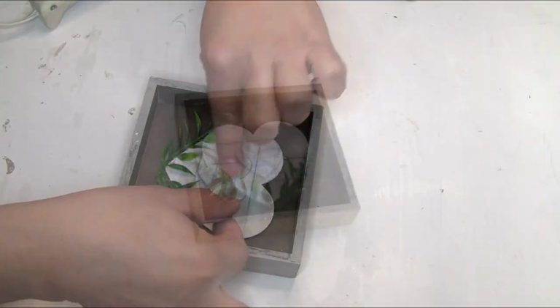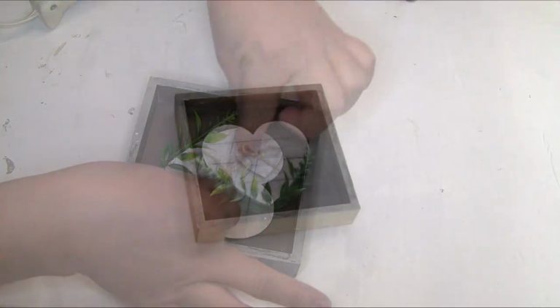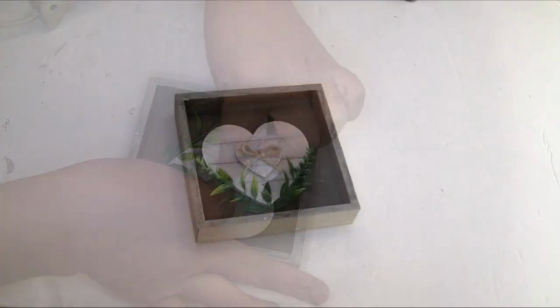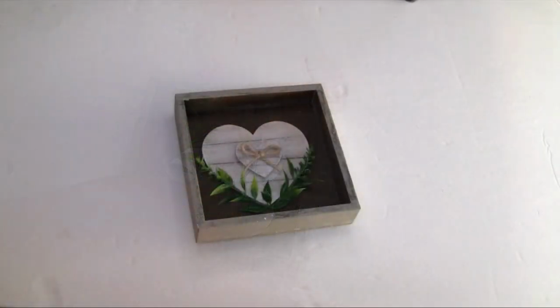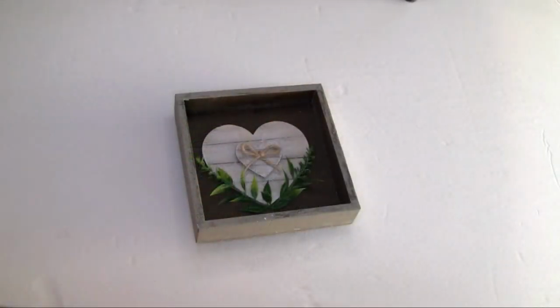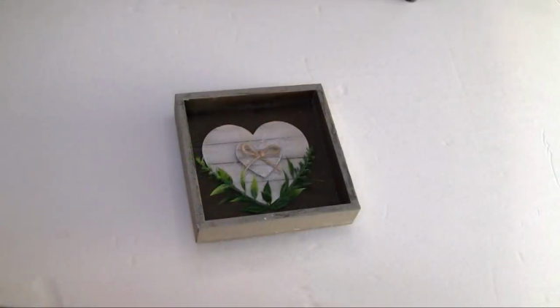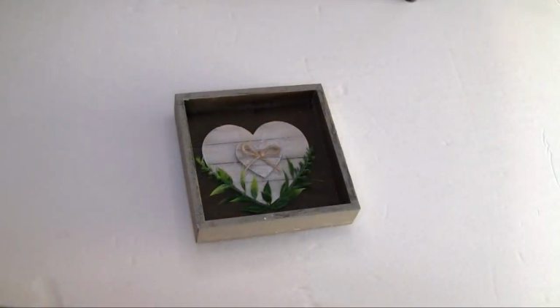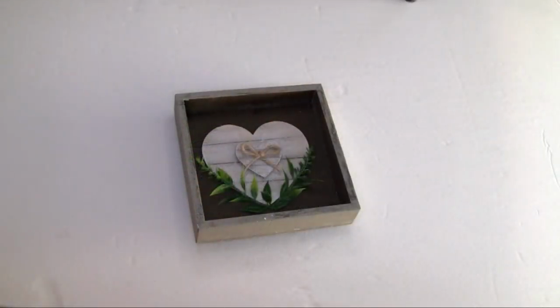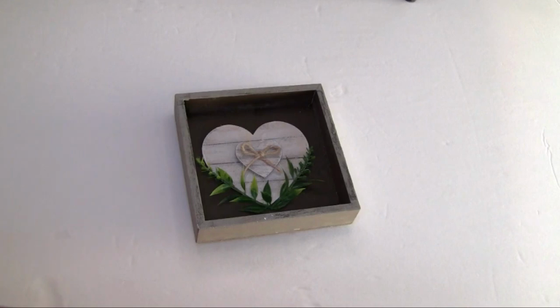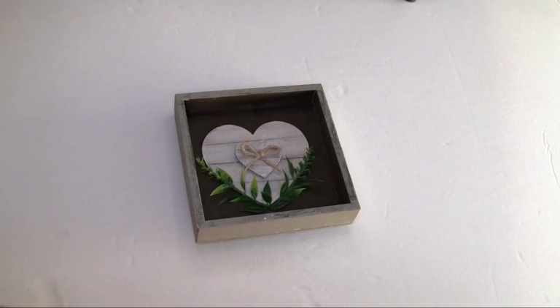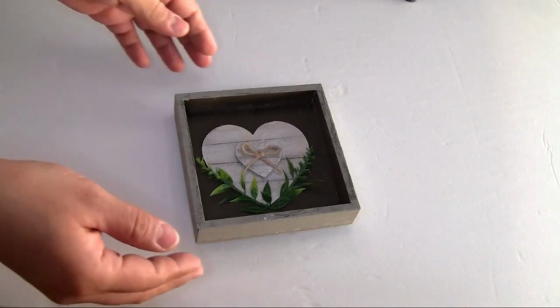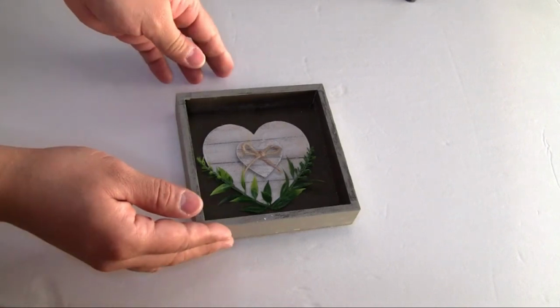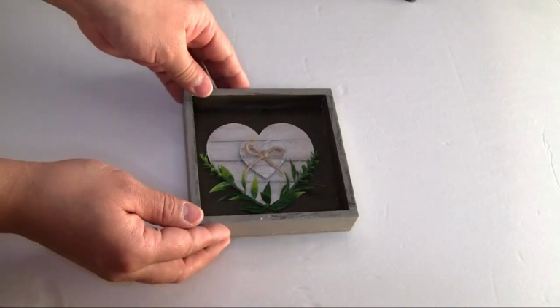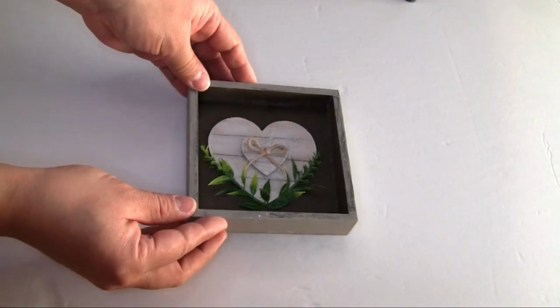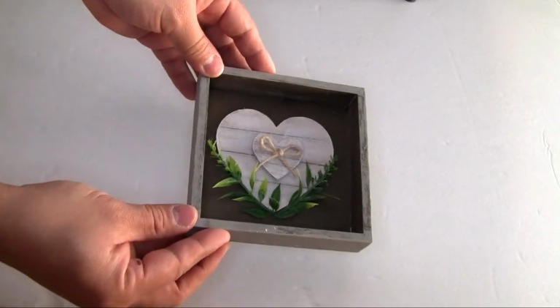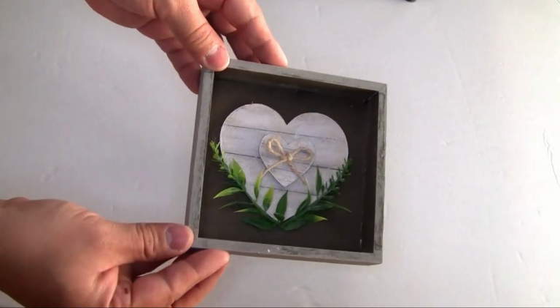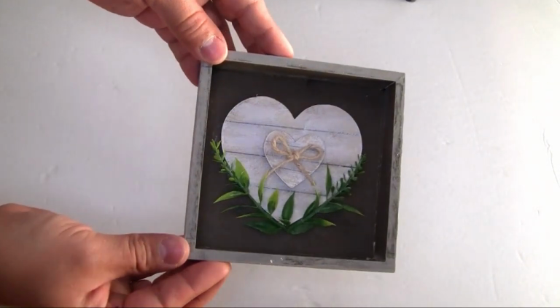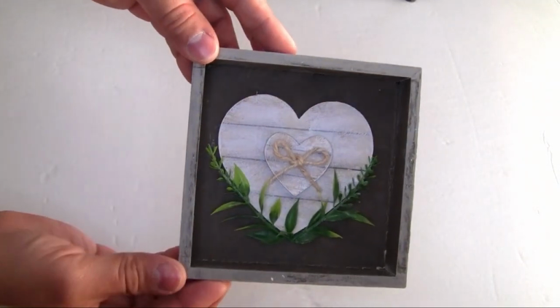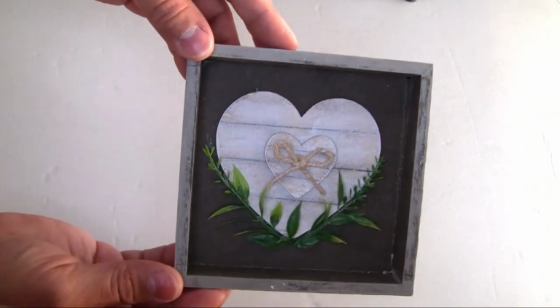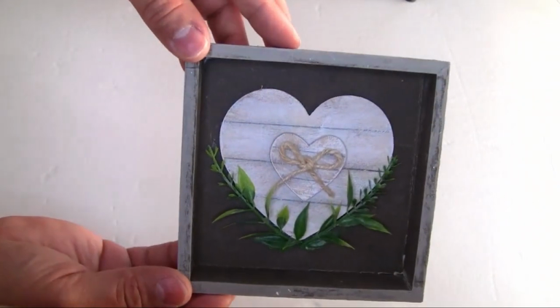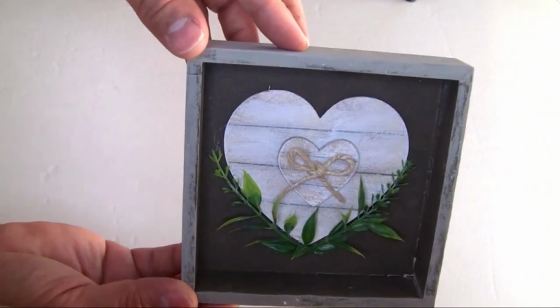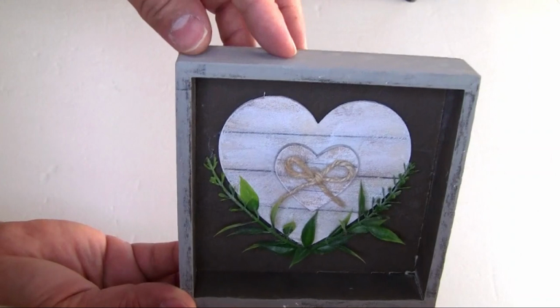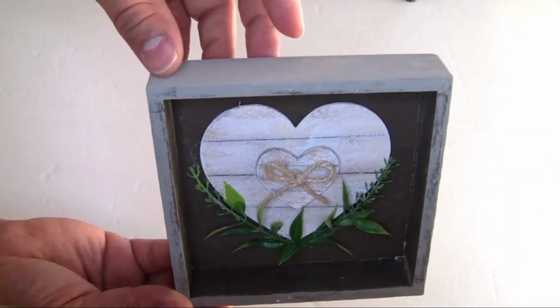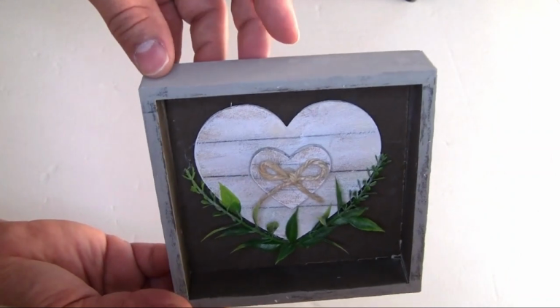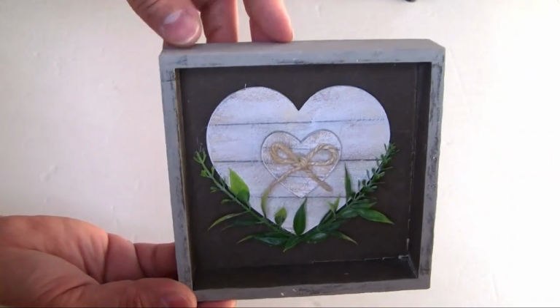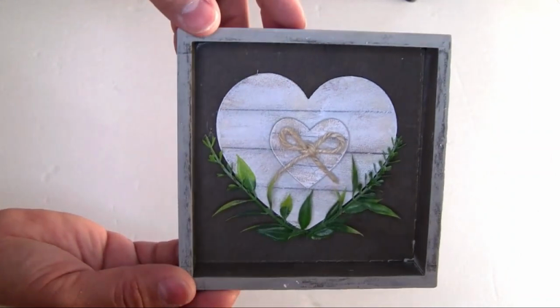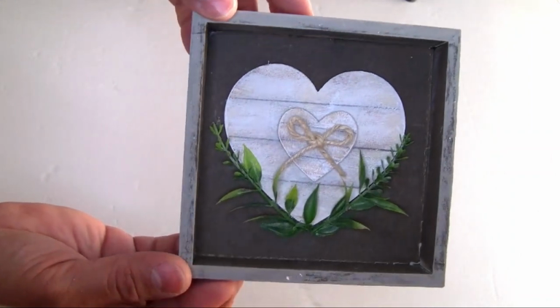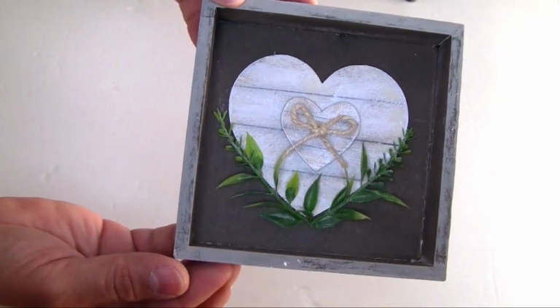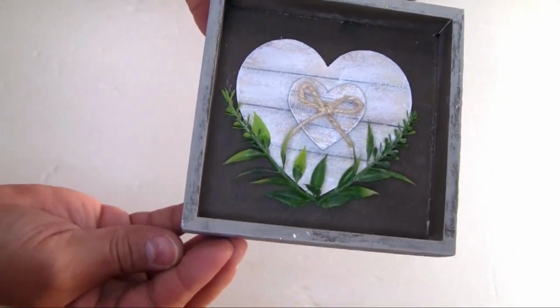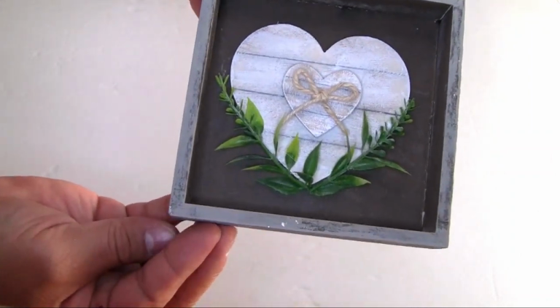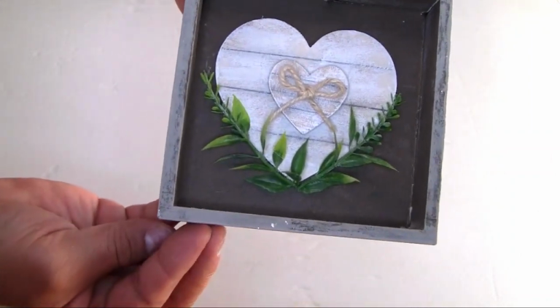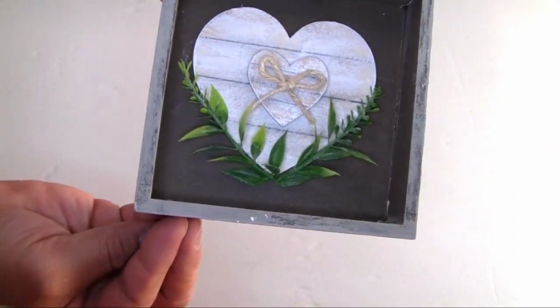And that's how our last project looks when done! I think all five projects turned out really beautiful — please let me know in the comments which one was your favorite.